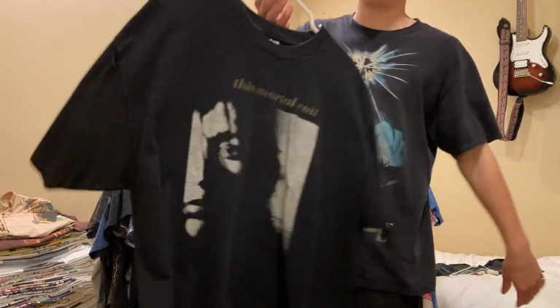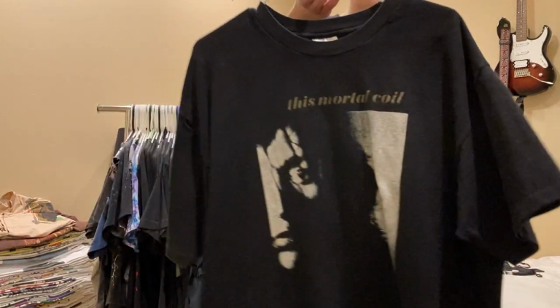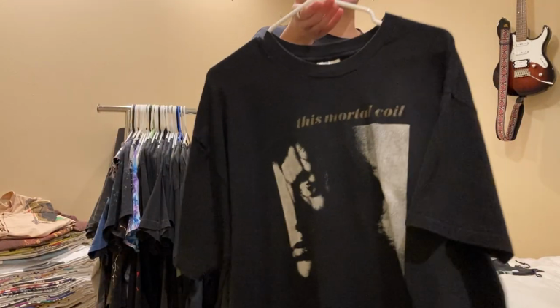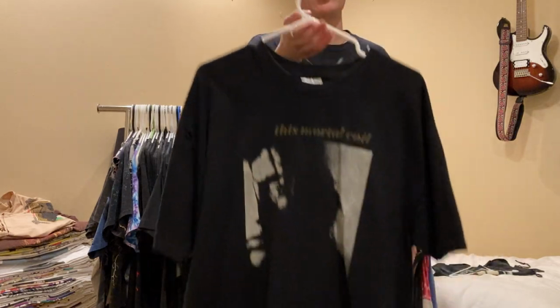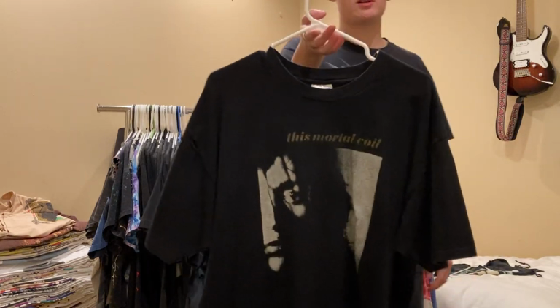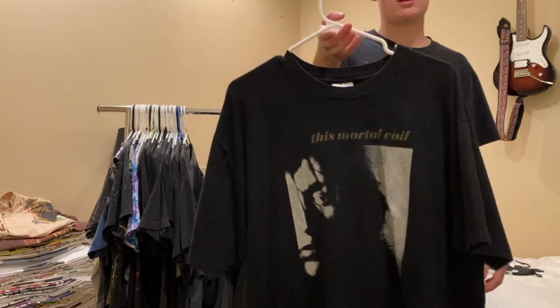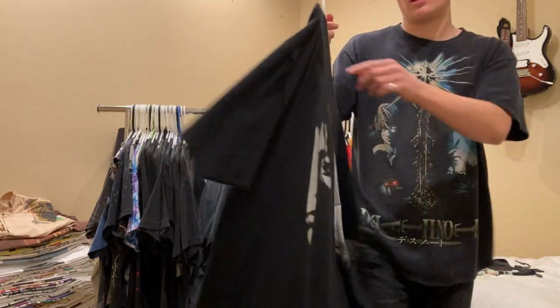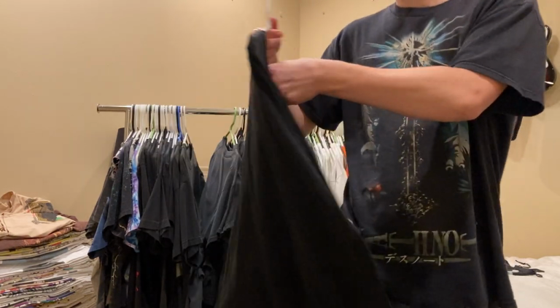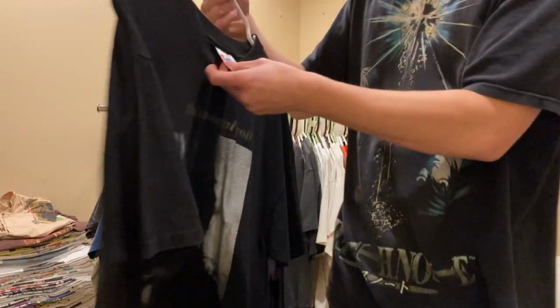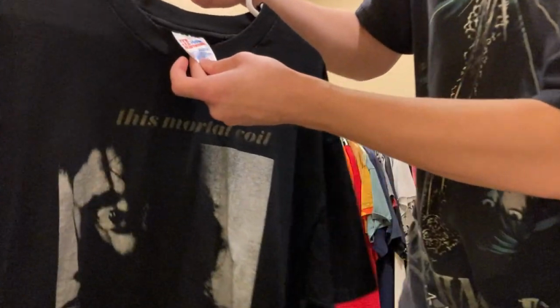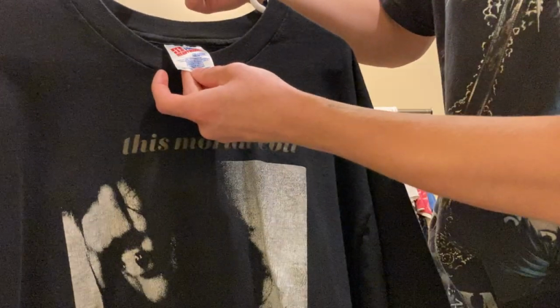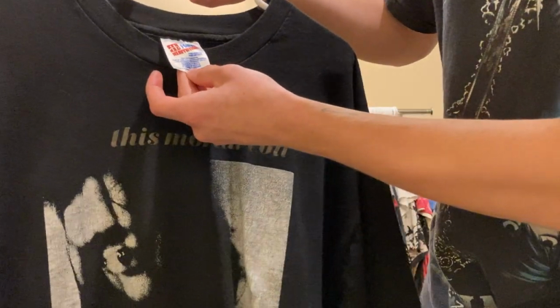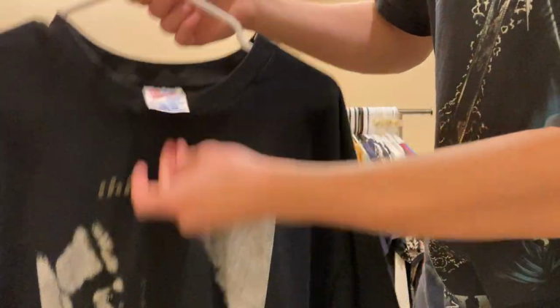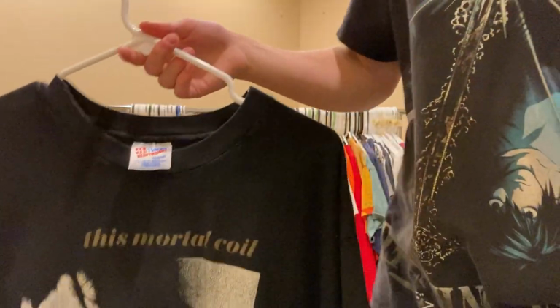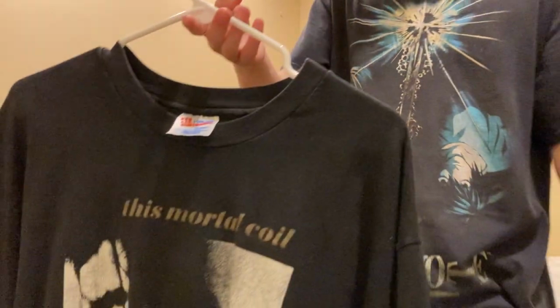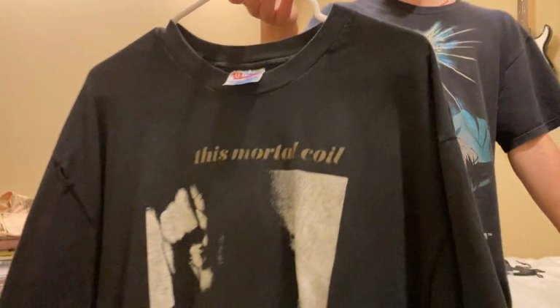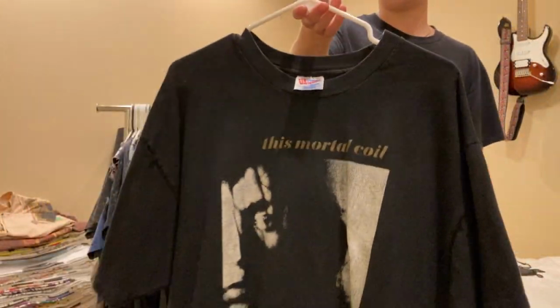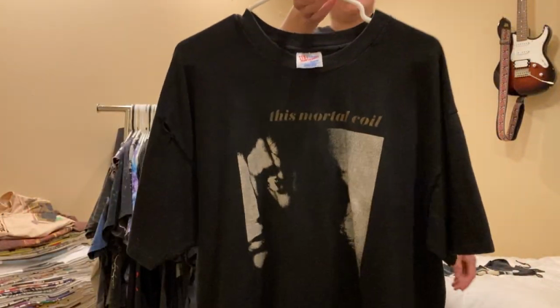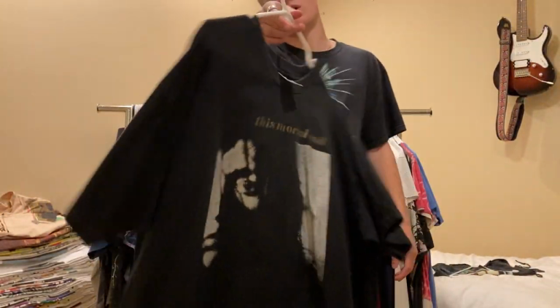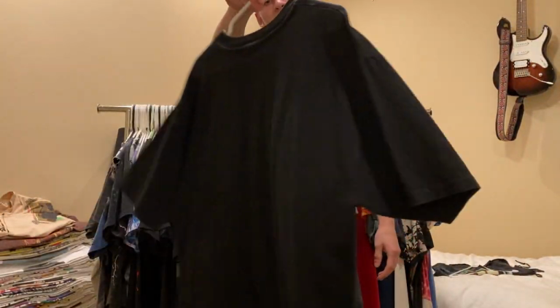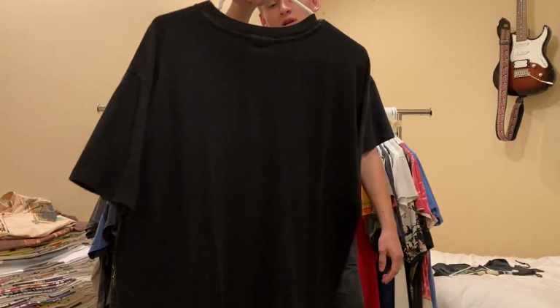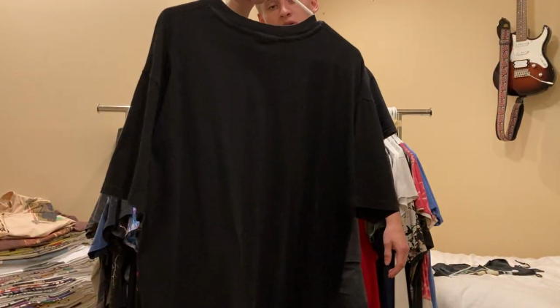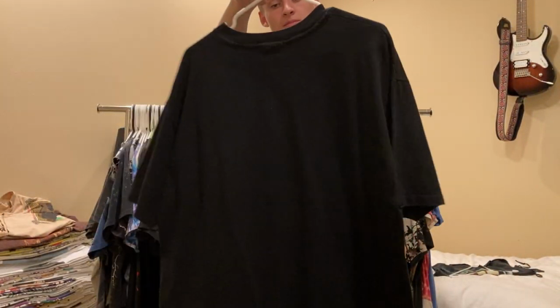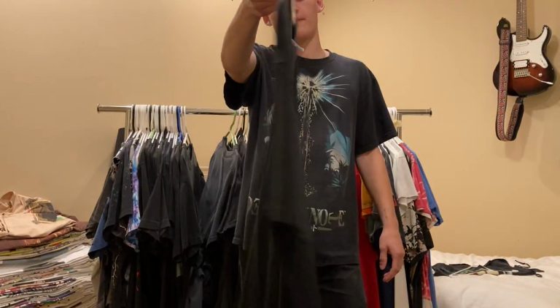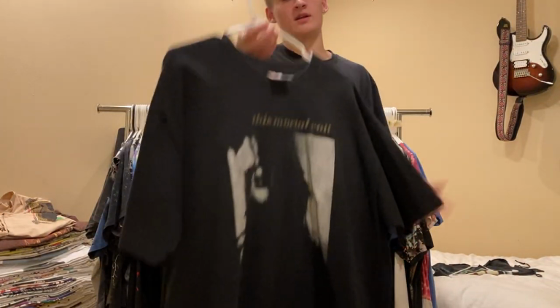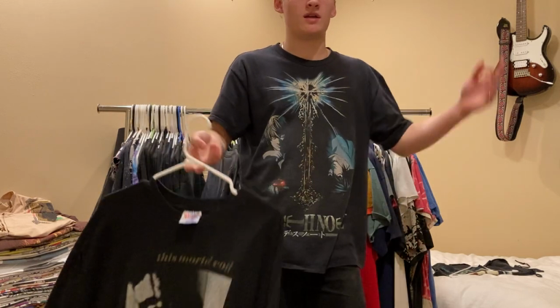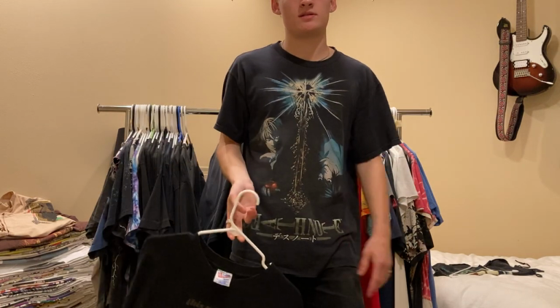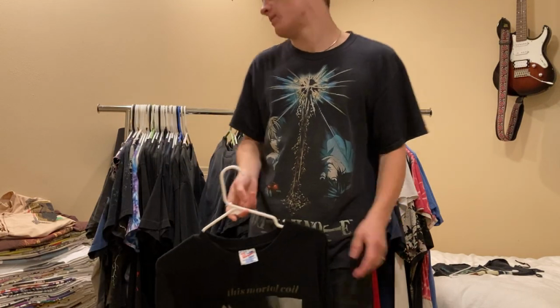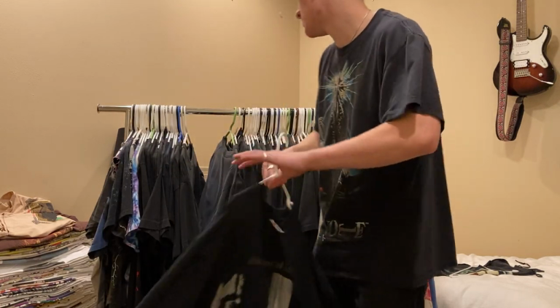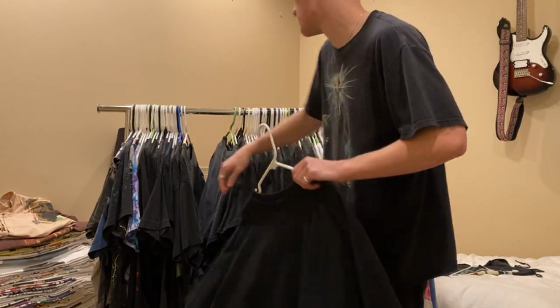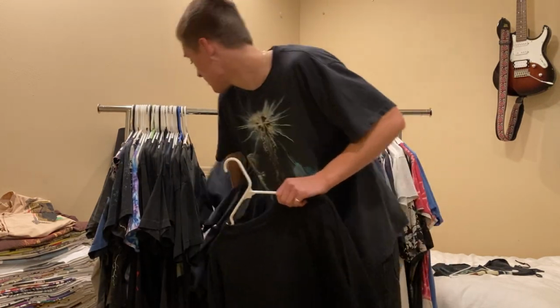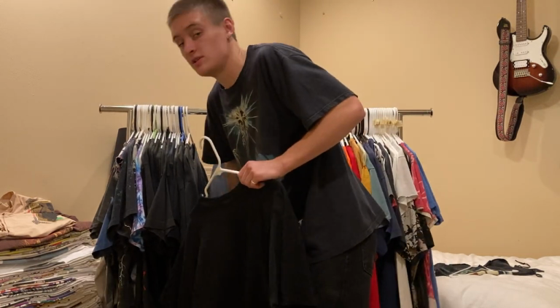Next up this Monaco Oil tee - not too attached to it. Size XL, super rare 4AD goth t-shirt. Dead Can Dance, the Pixies, all that stuff. Game deal.